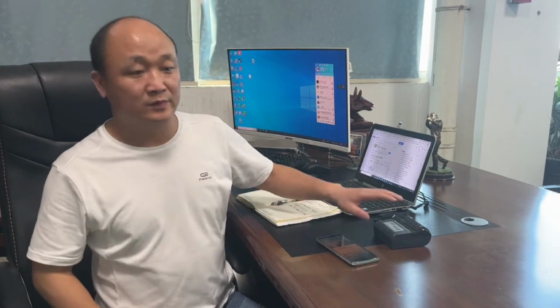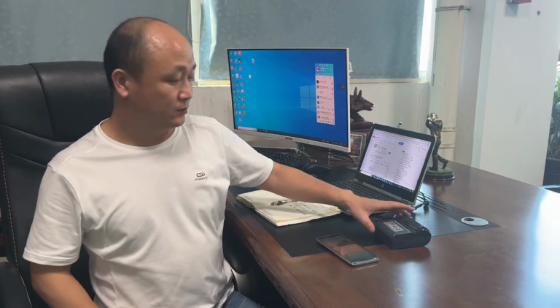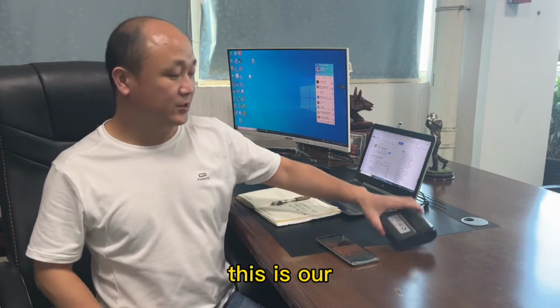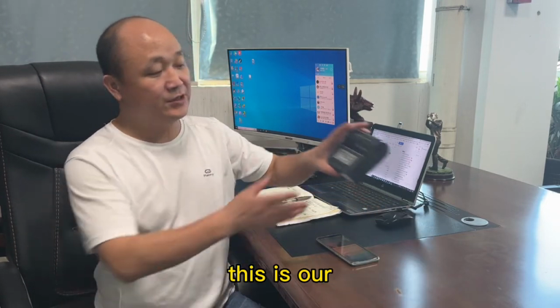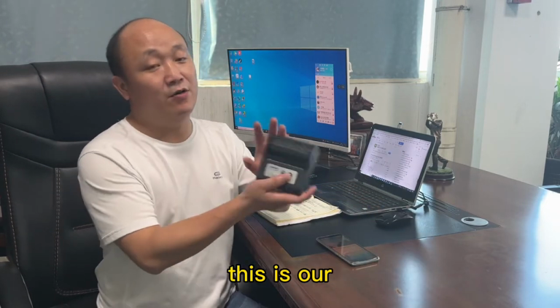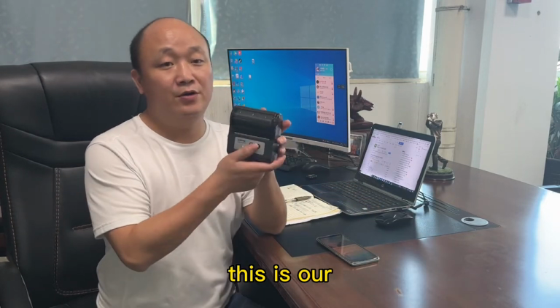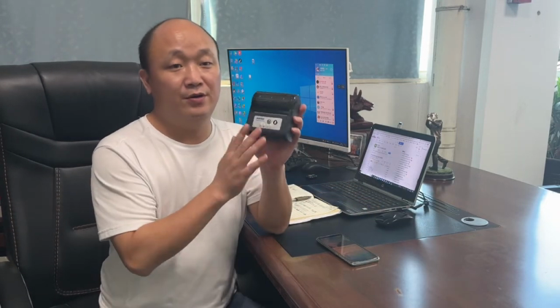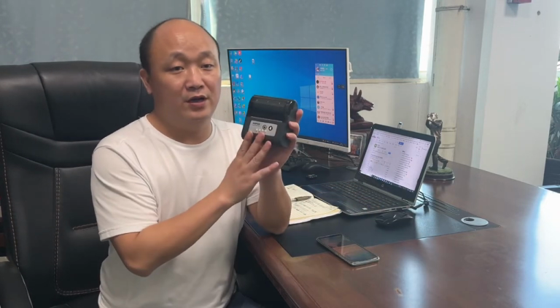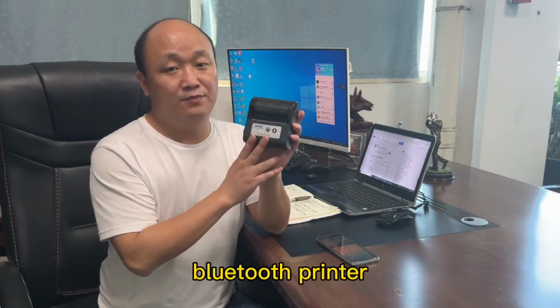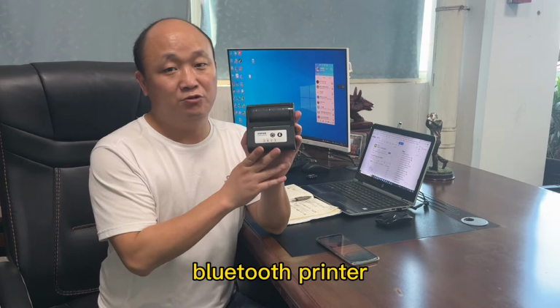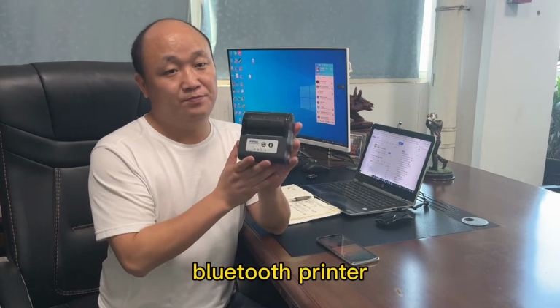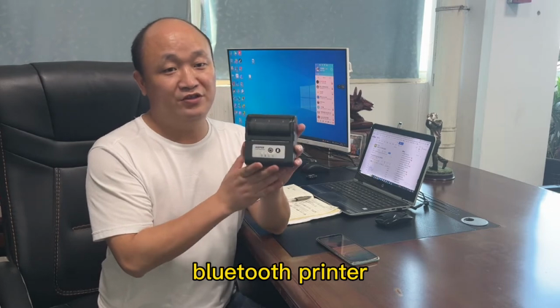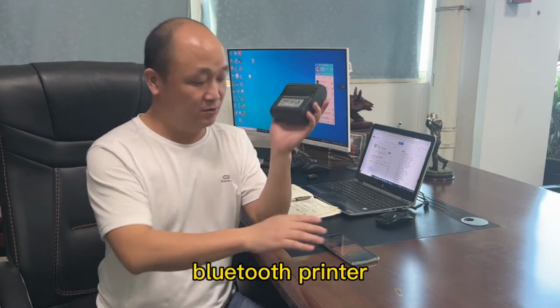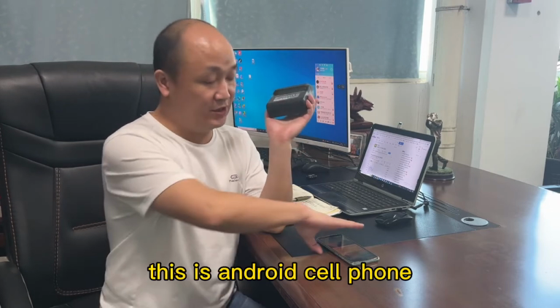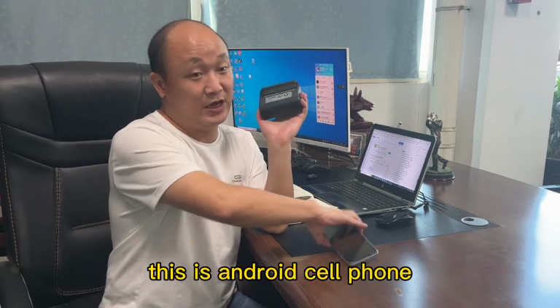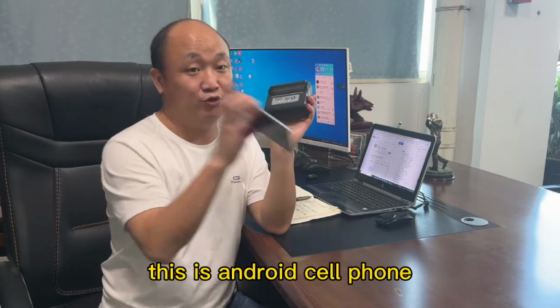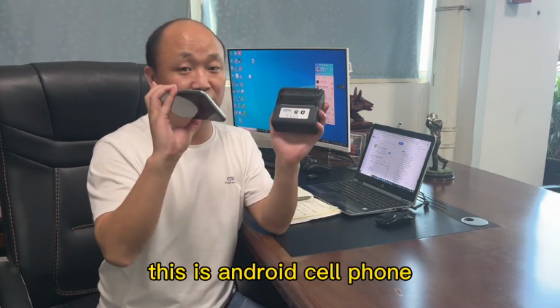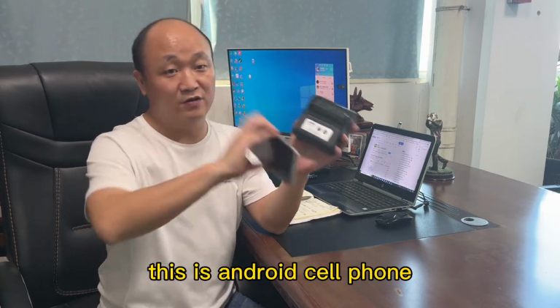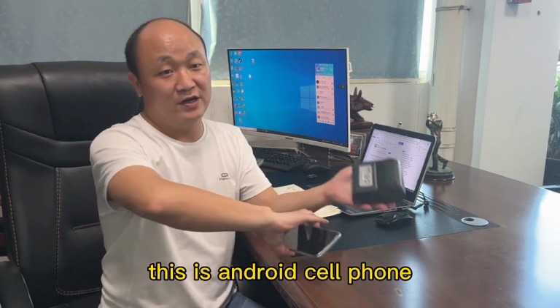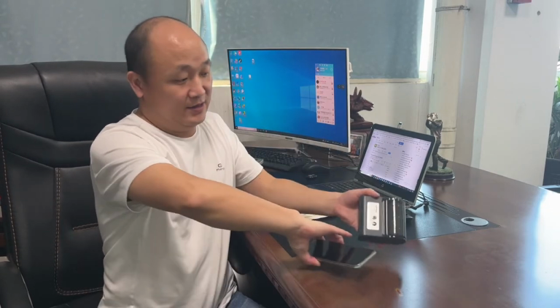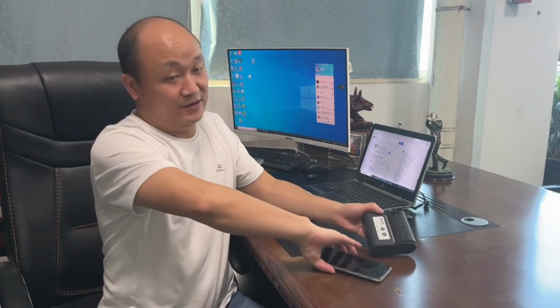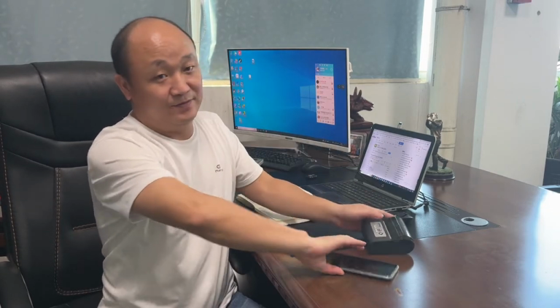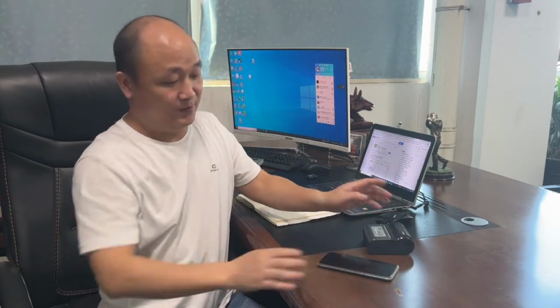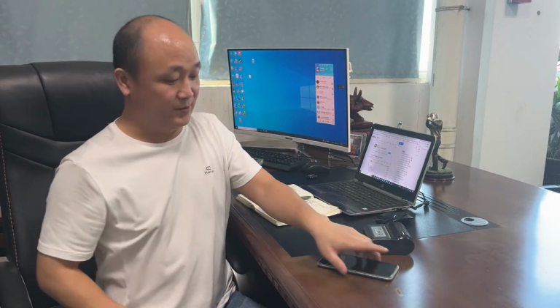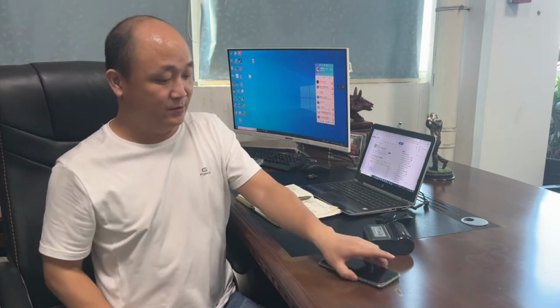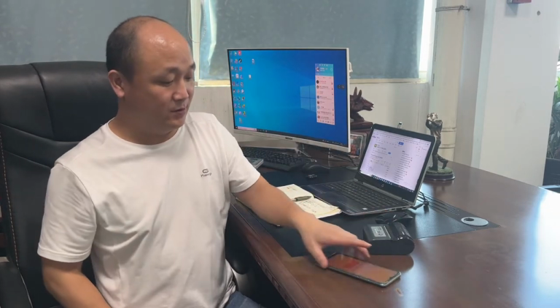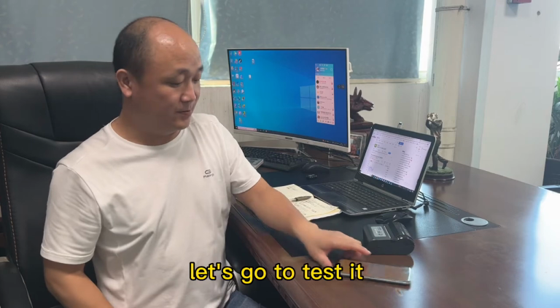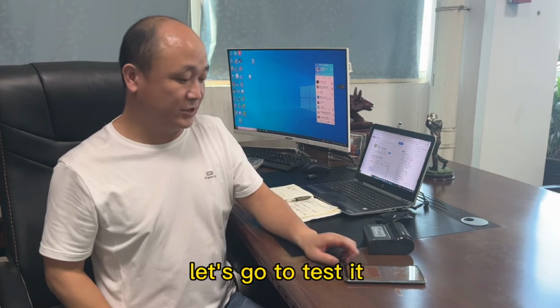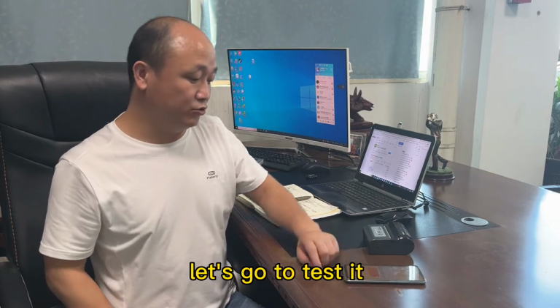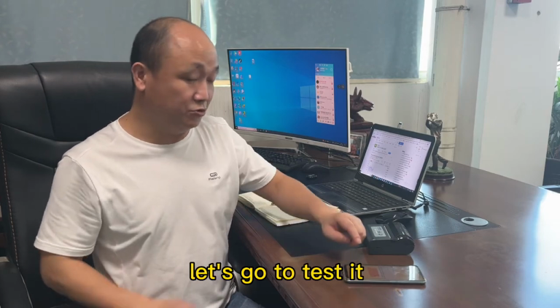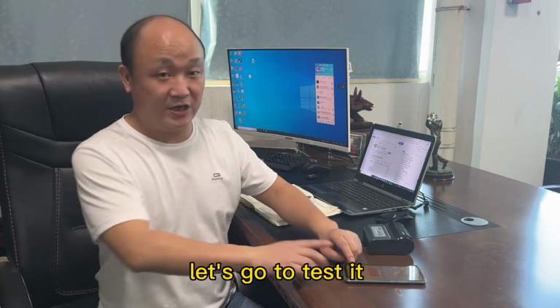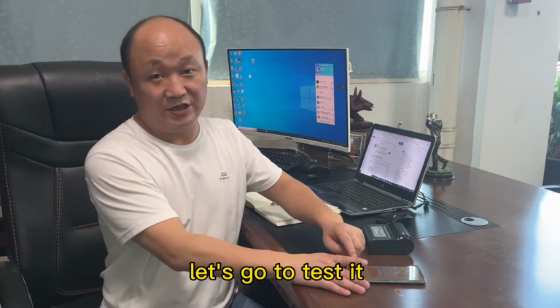This is our Bluetooth printer, this is Android cell phone. Let's go to testing it.